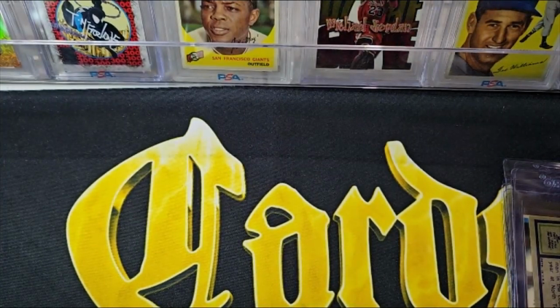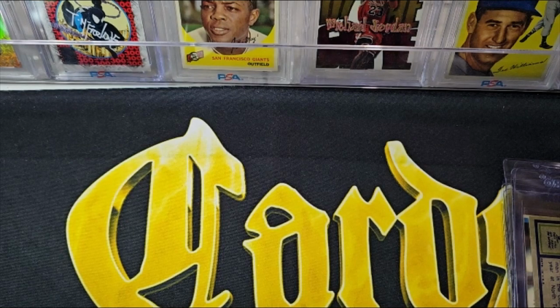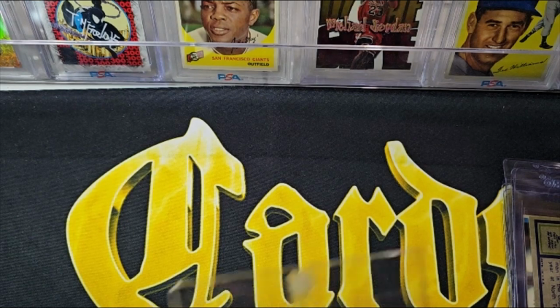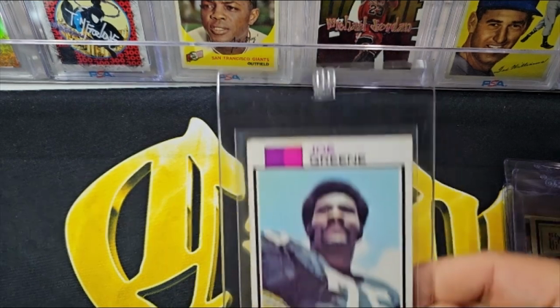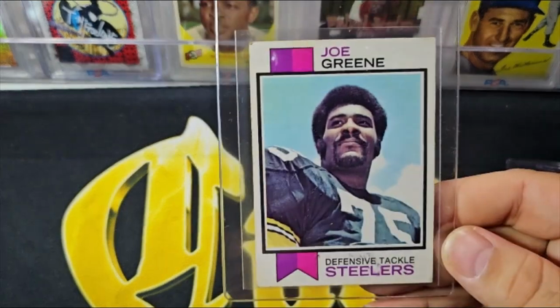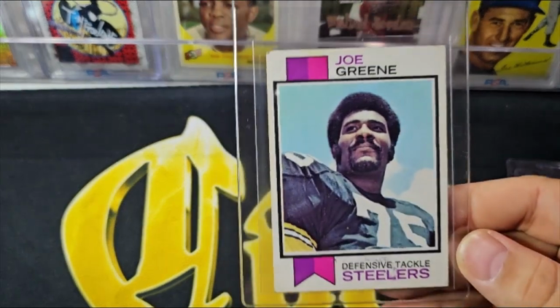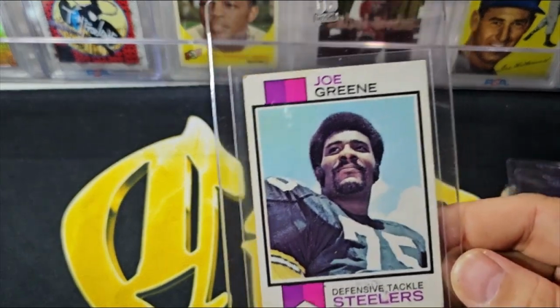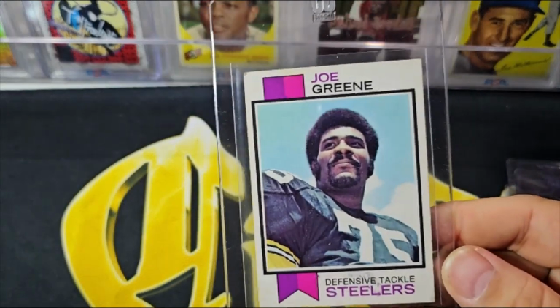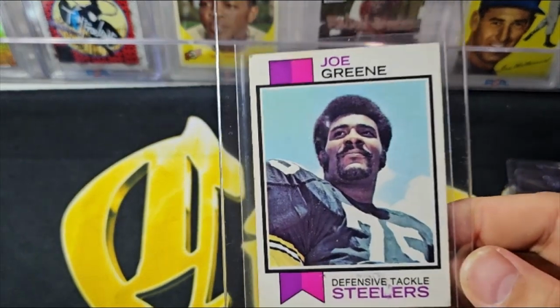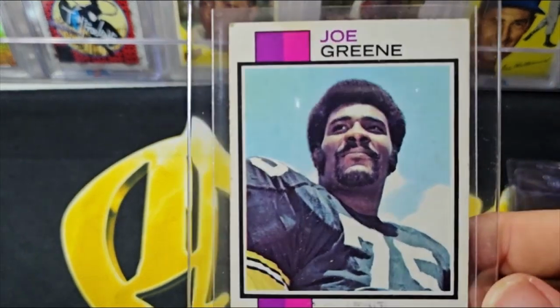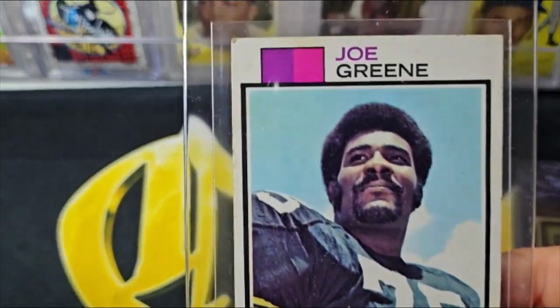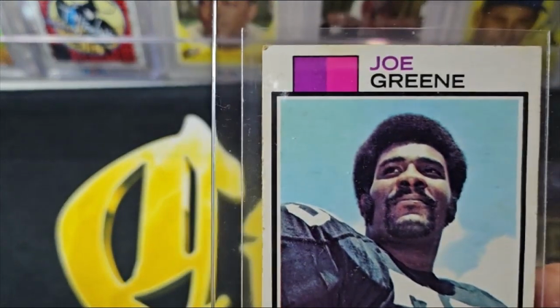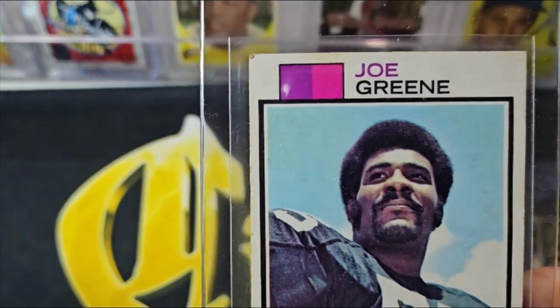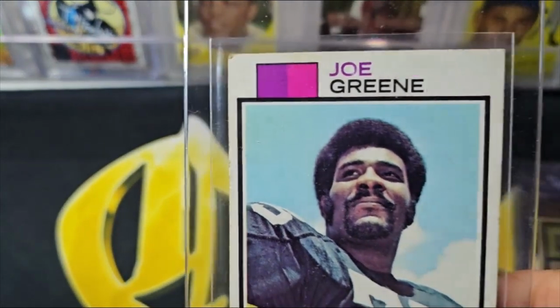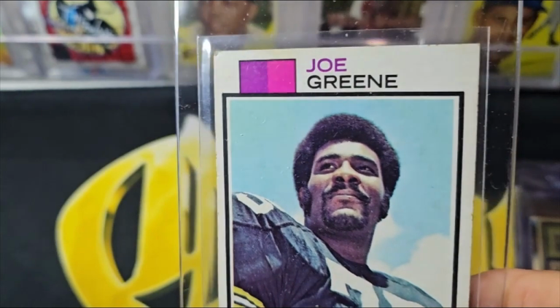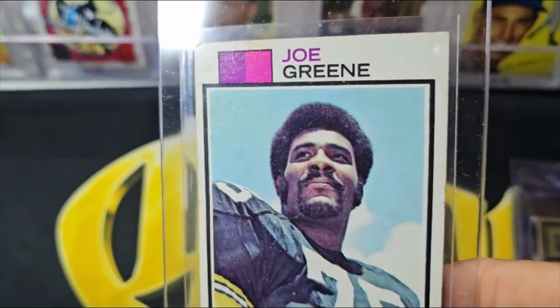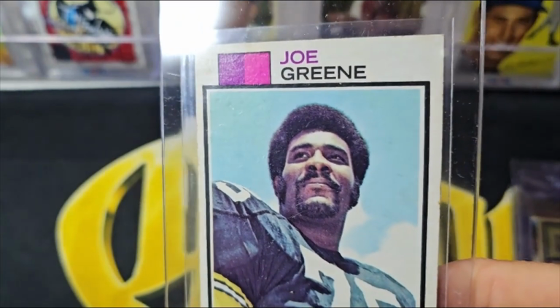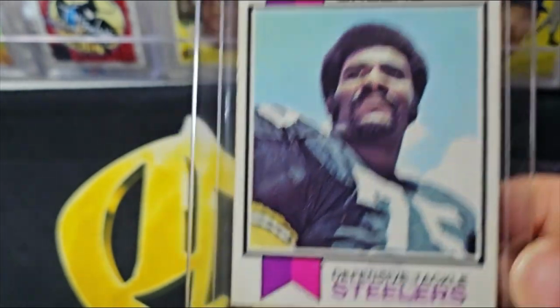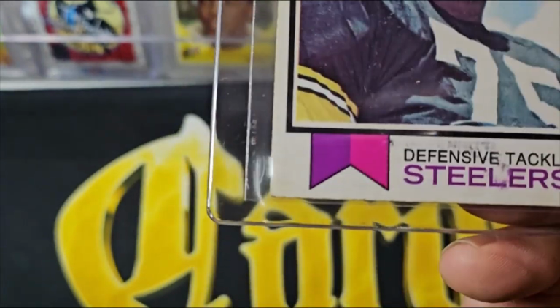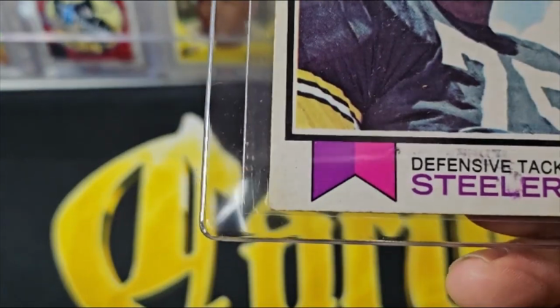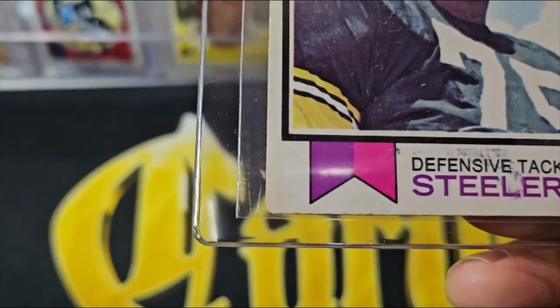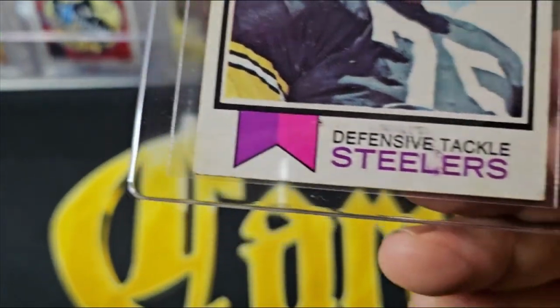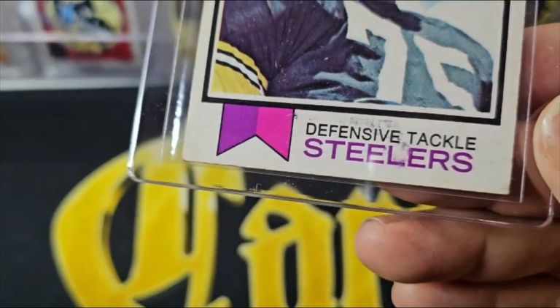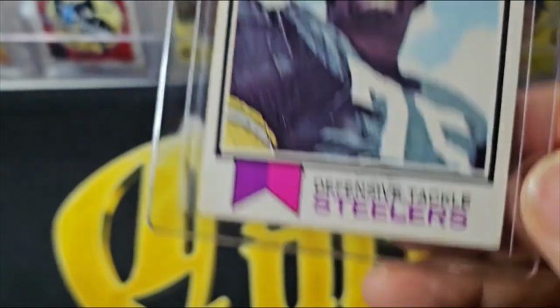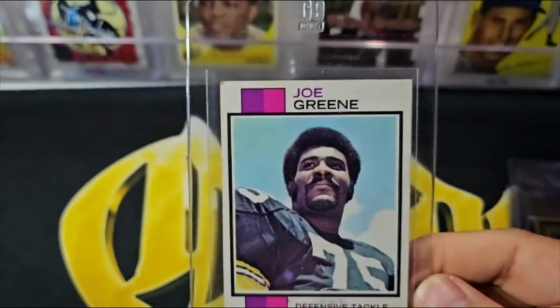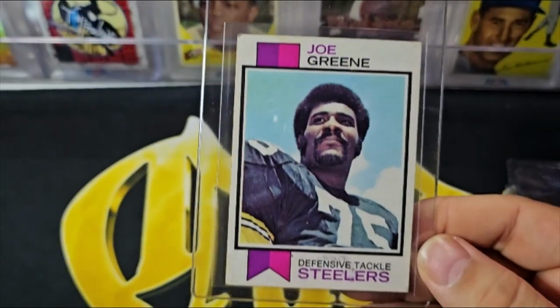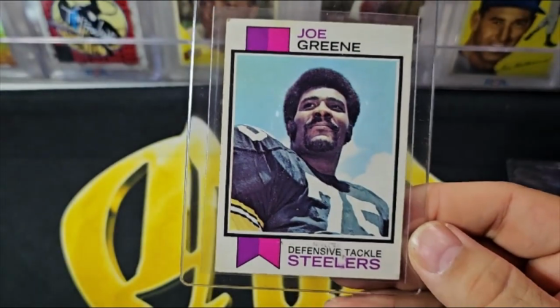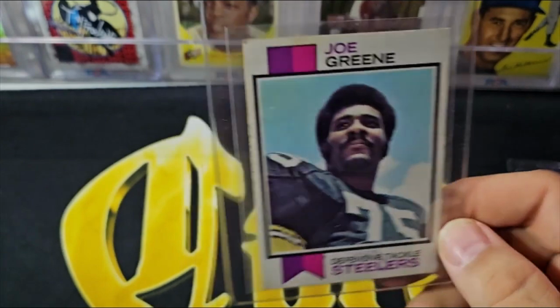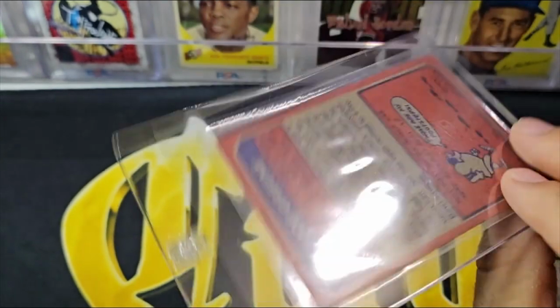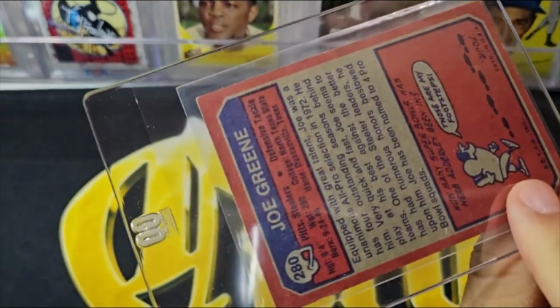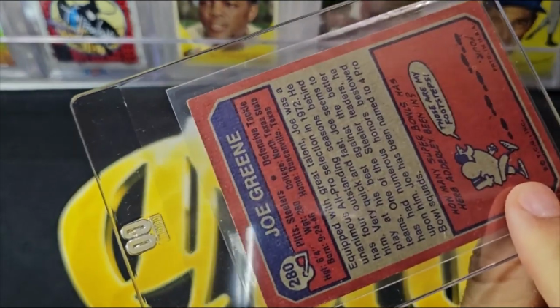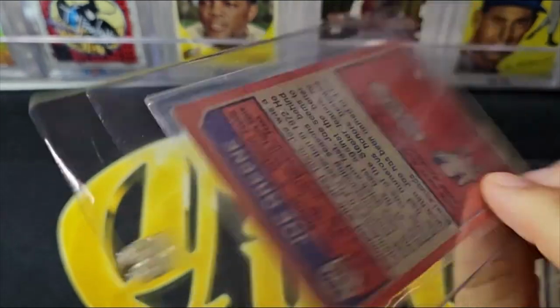Here's a '73 Joe Green. The '73s in this collection were pretty harmed — this is definitely not a card worth grading. It is a set filler card, third-year Joe Green.